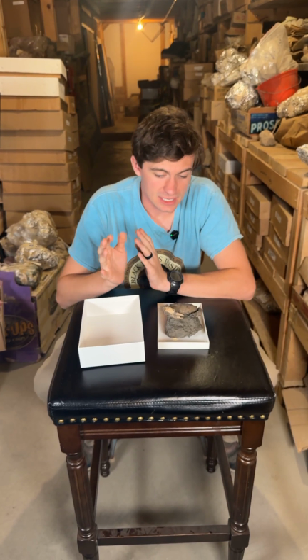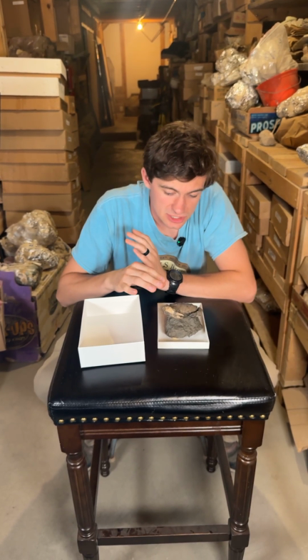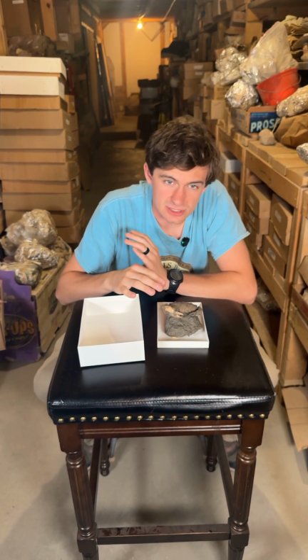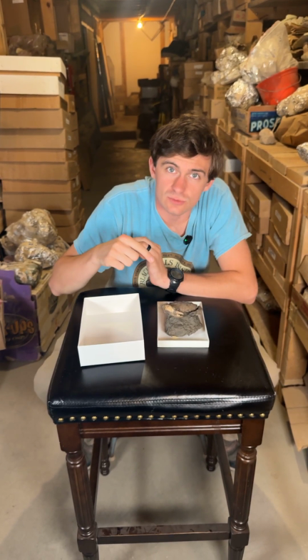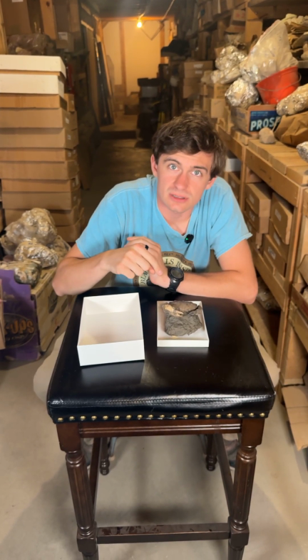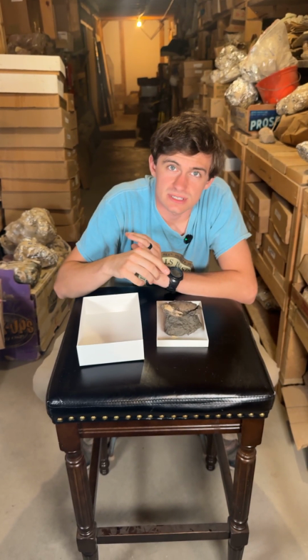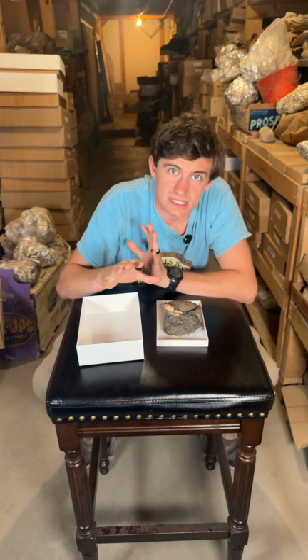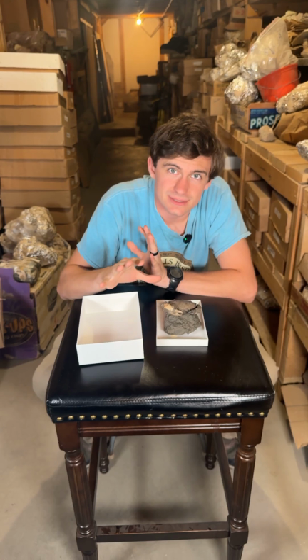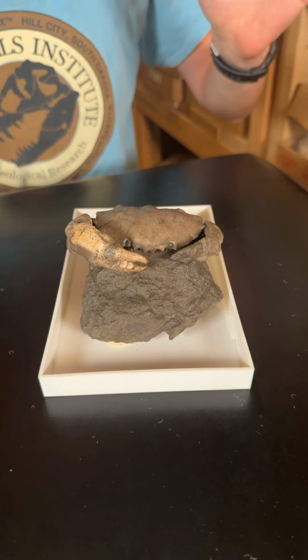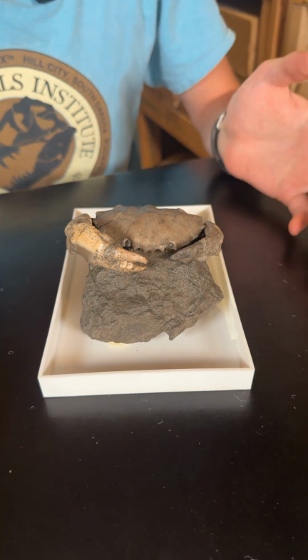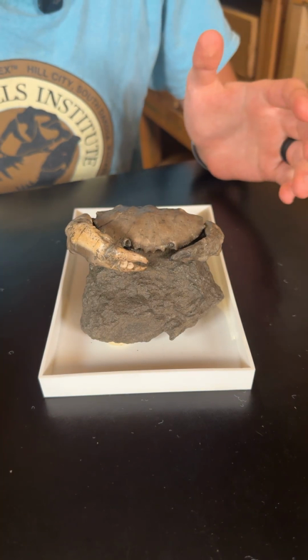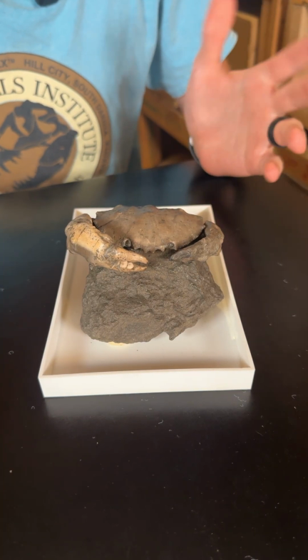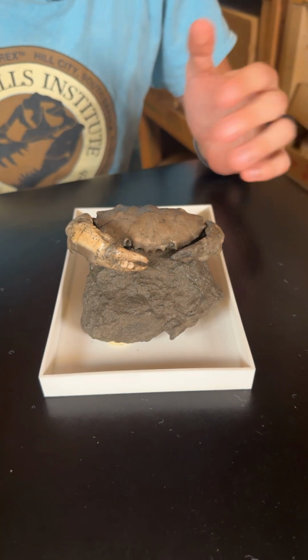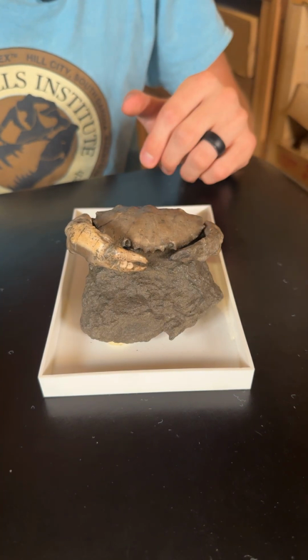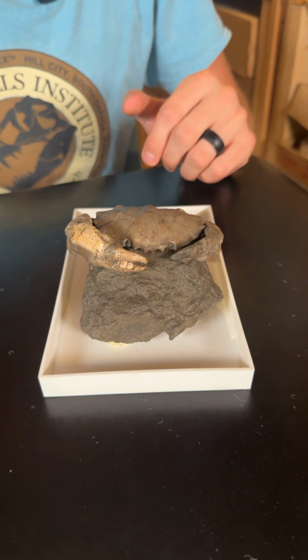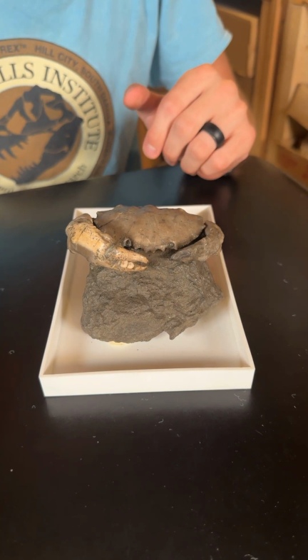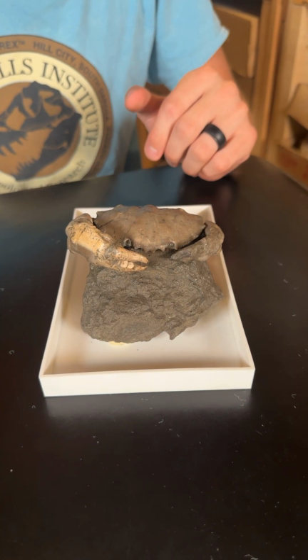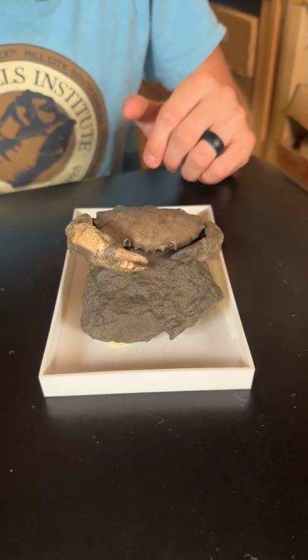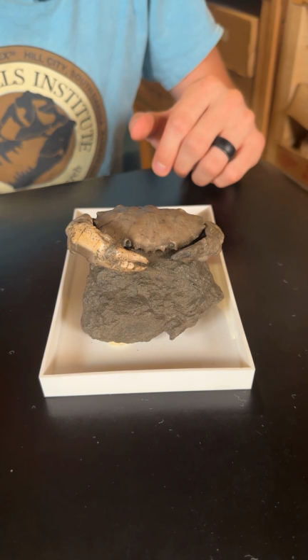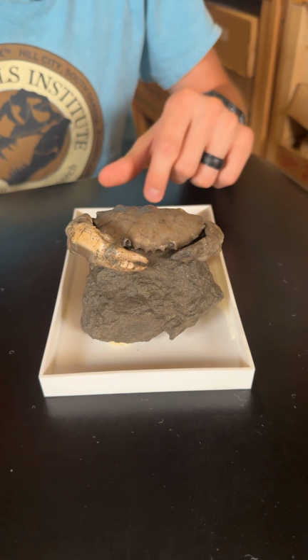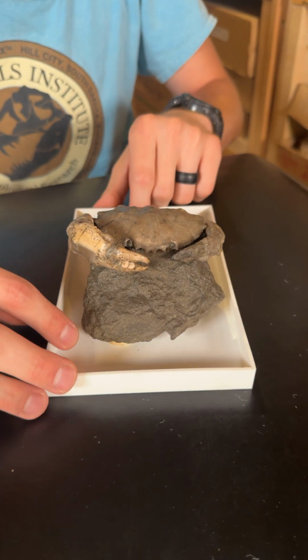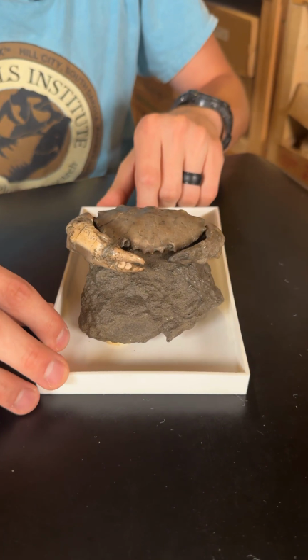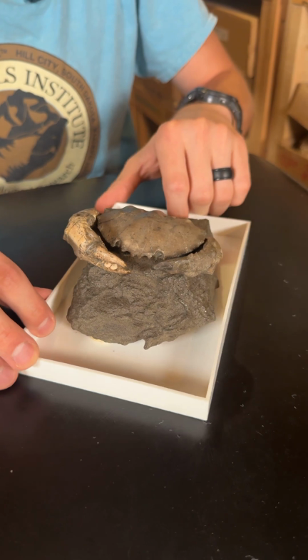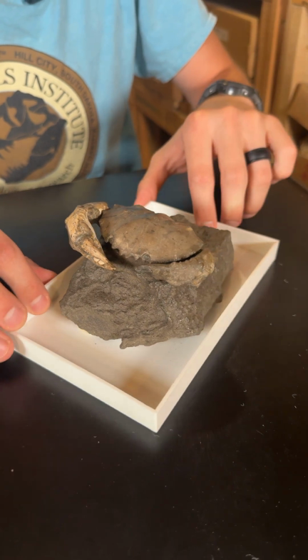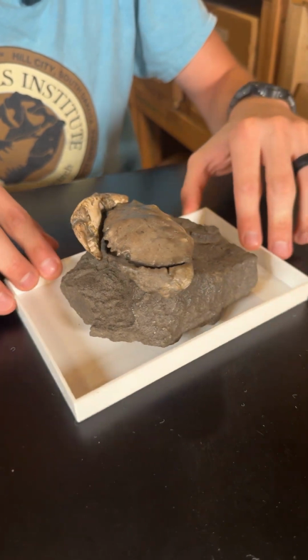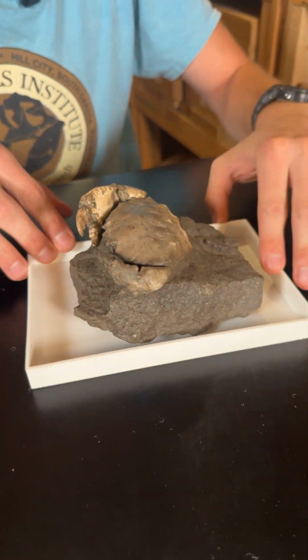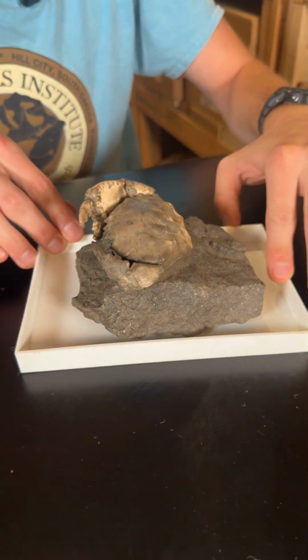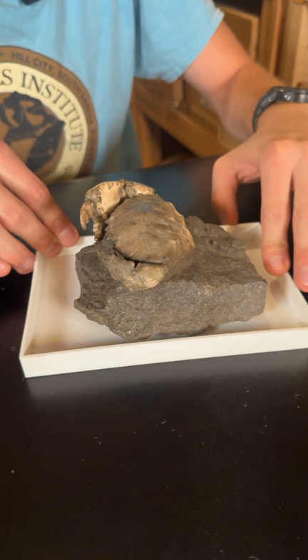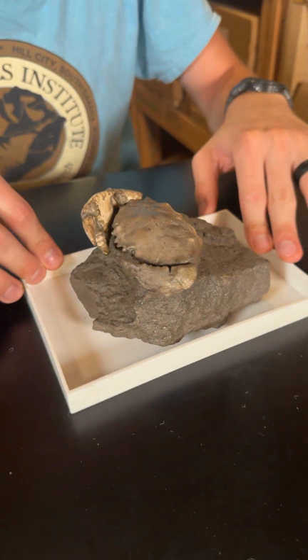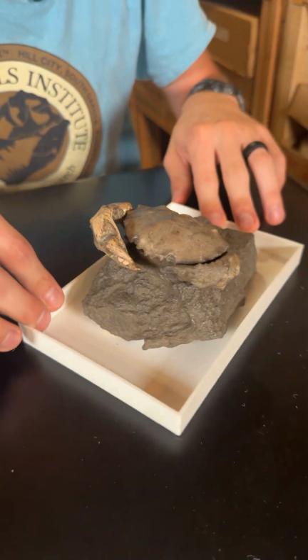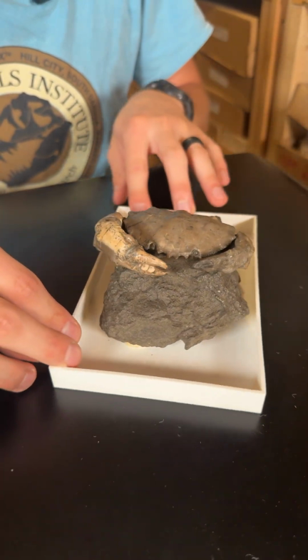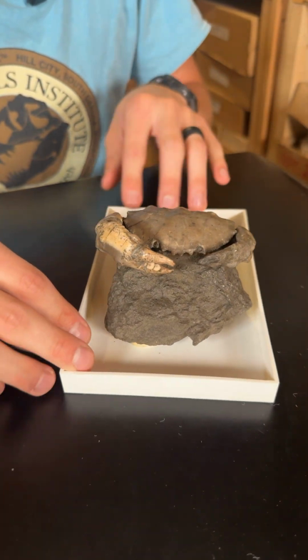He's pretty small so let's get really close and see some details. Harpactocarcinus here is a little different than the other fossils we've shown you on this show so far. The biggest reason being he really doesn't look like he's a fossil, does he? Kind of looks like he's still alive.